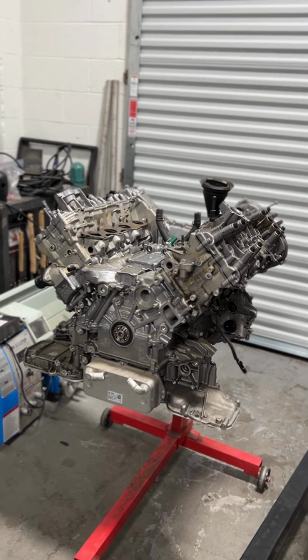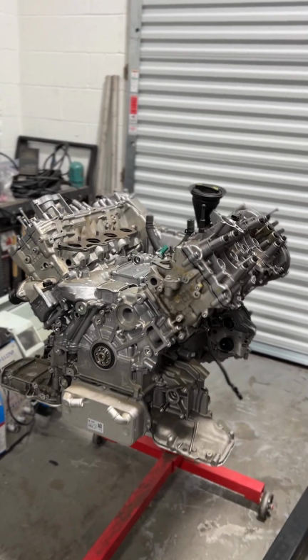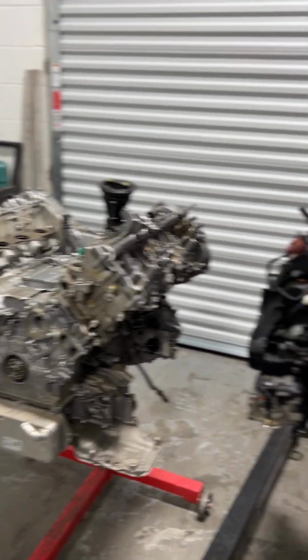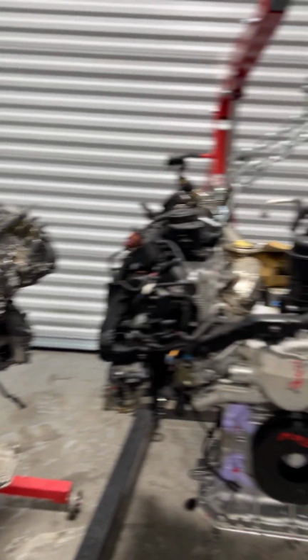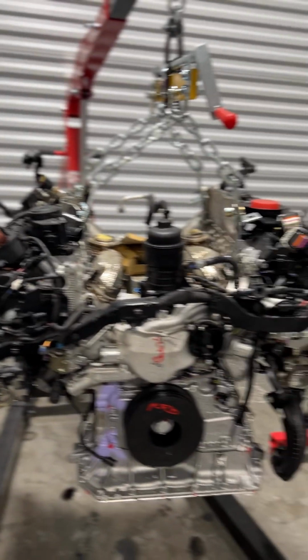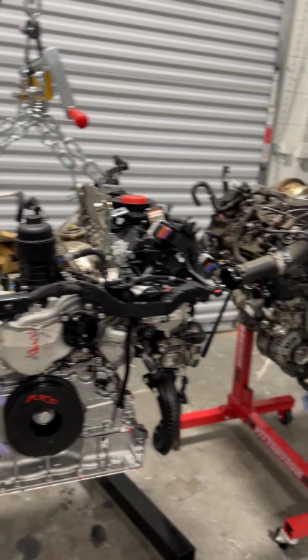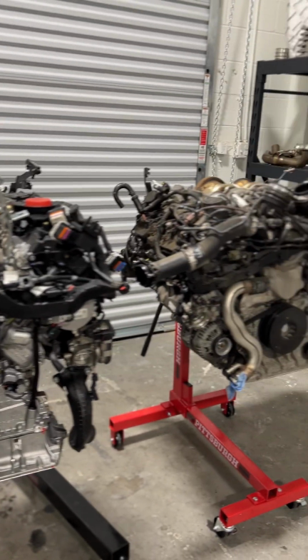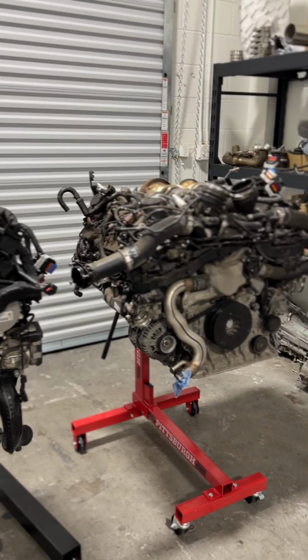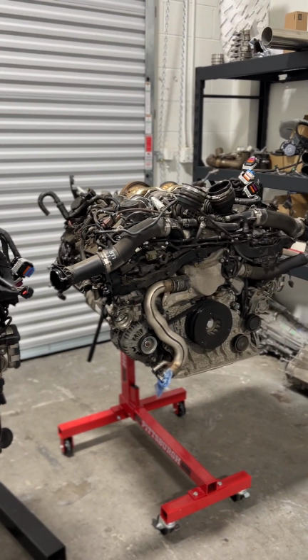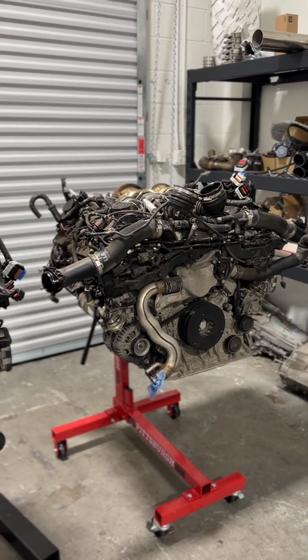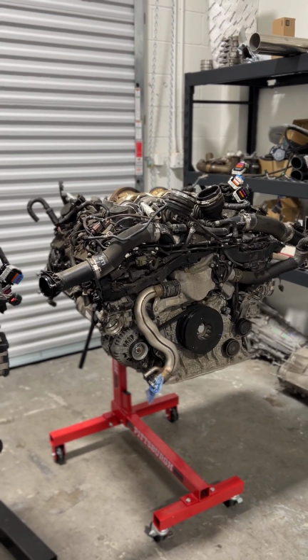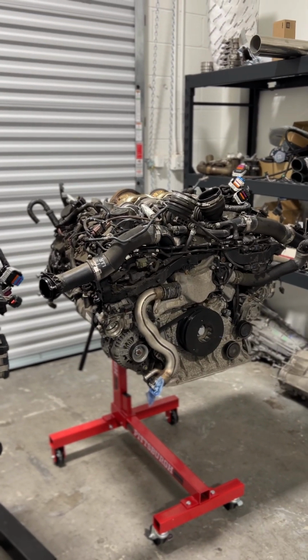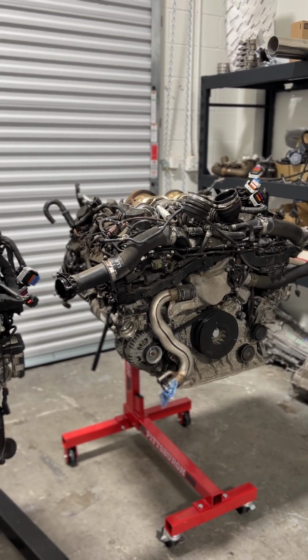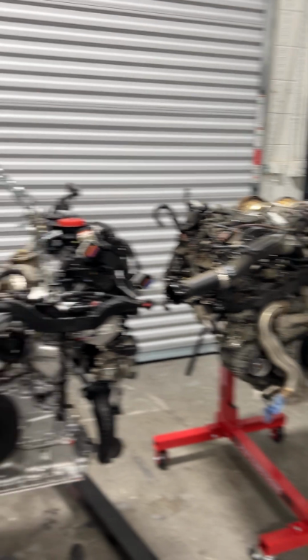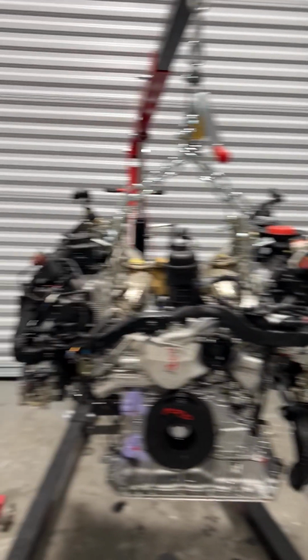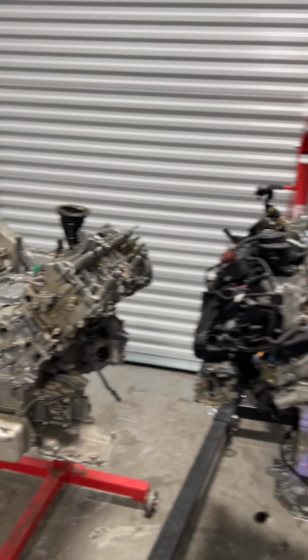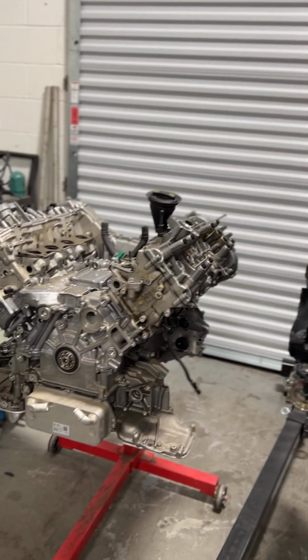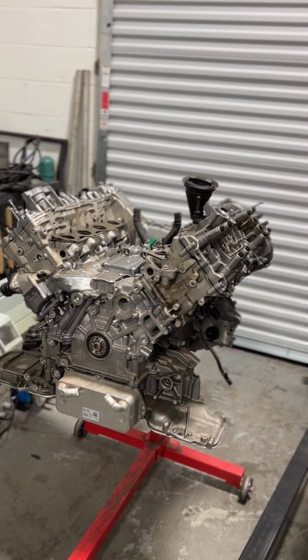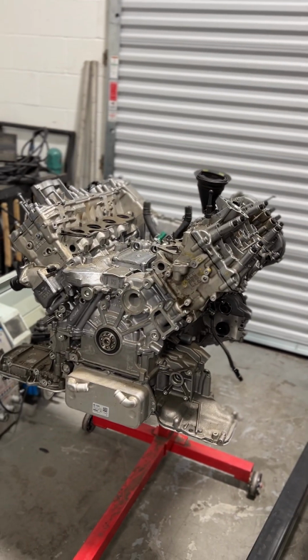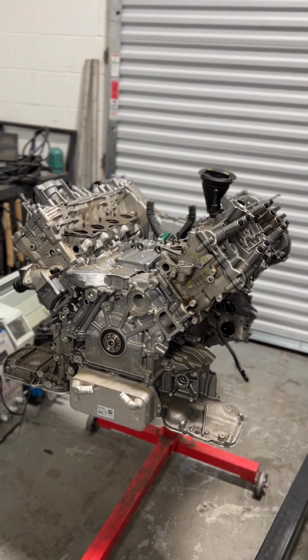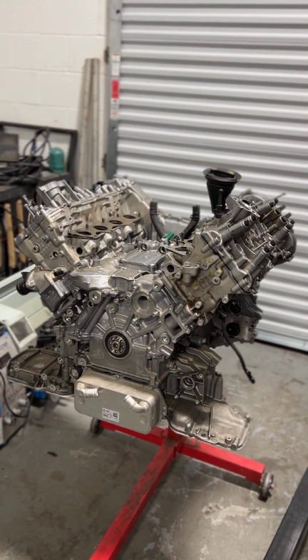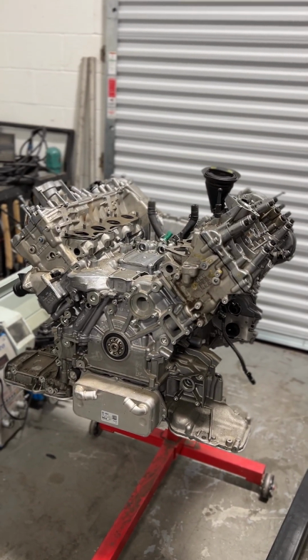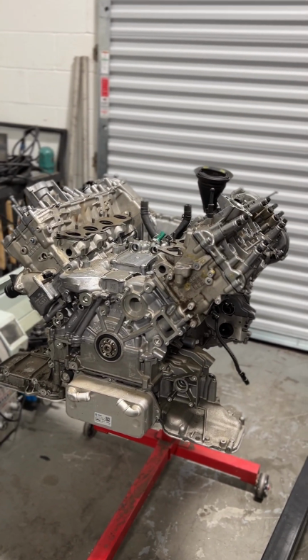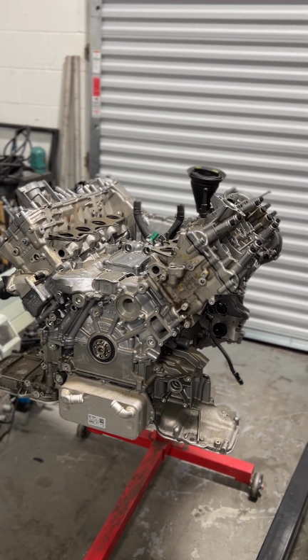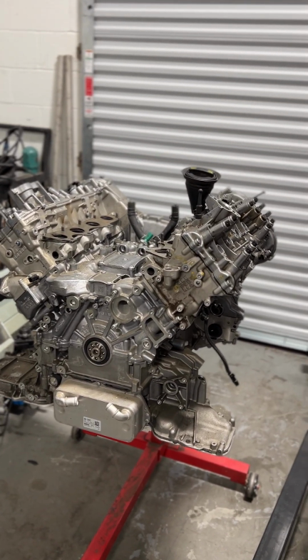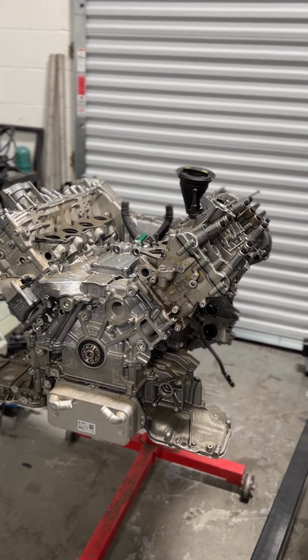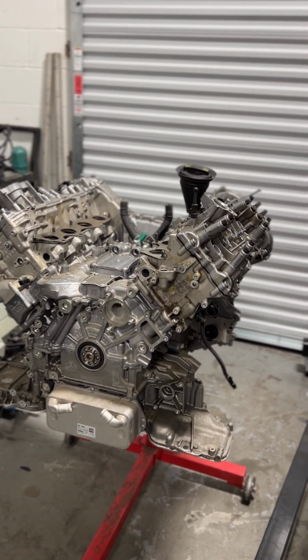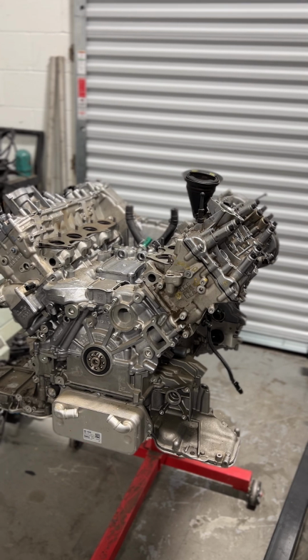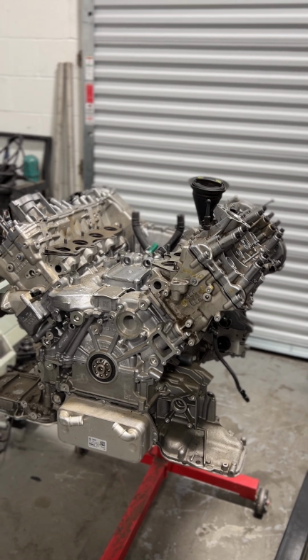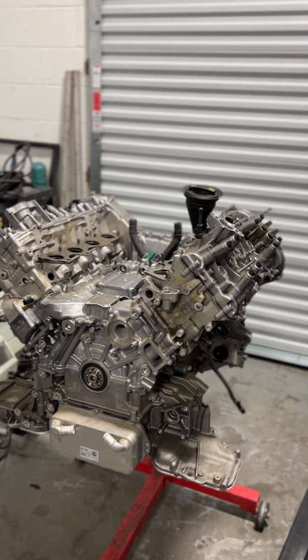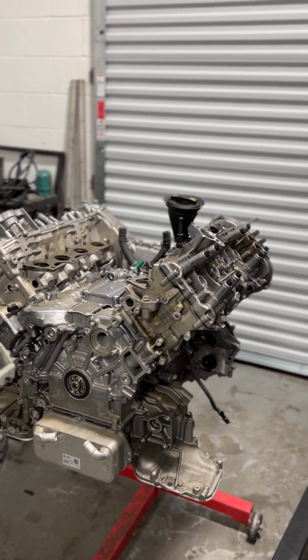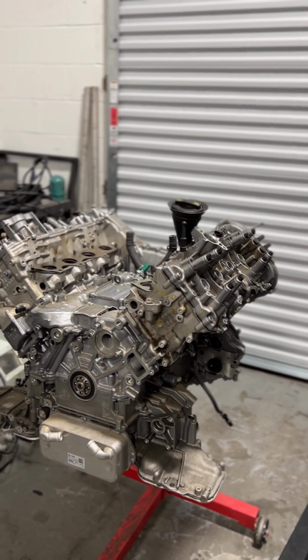Ladies and gentlemen, these are the EA825 and the EA824 4-liter twin-turbo Hot V V8s from Audi.